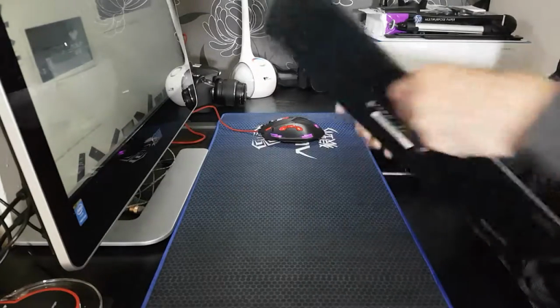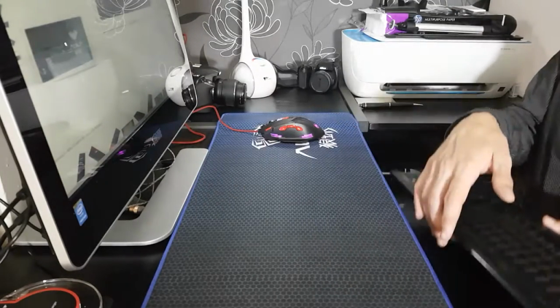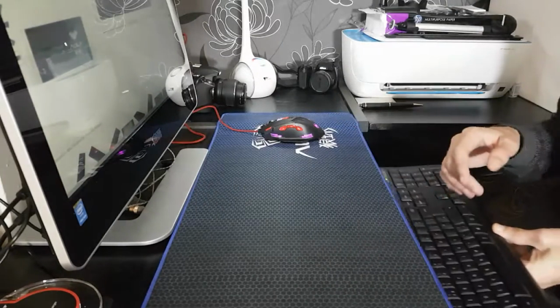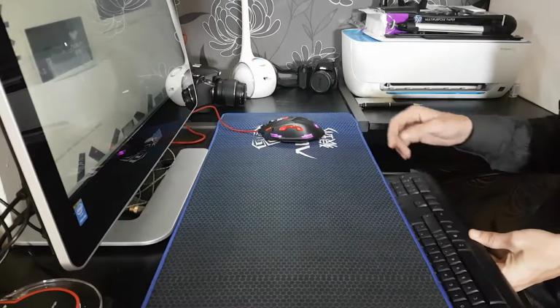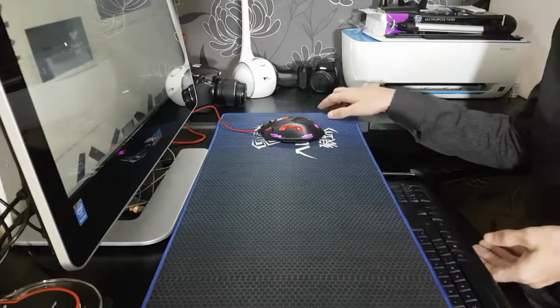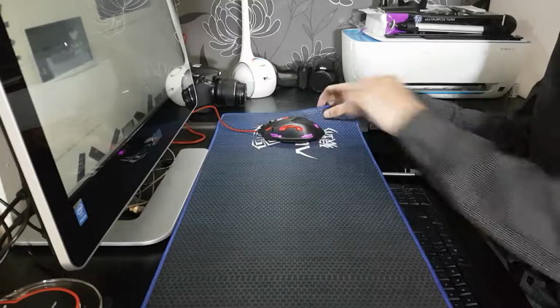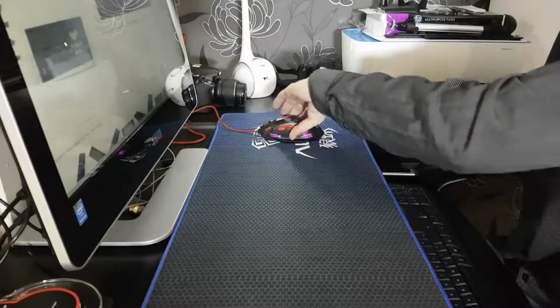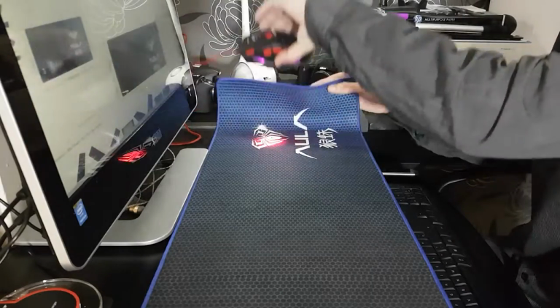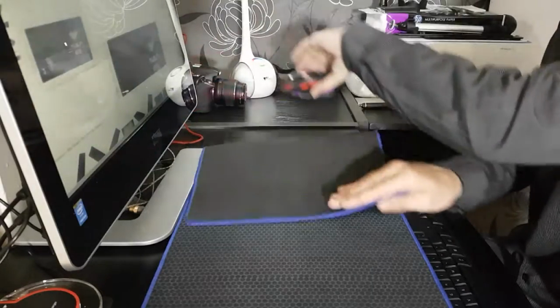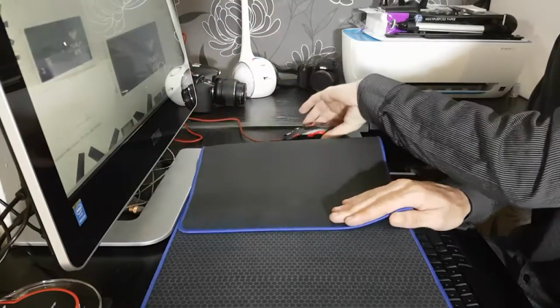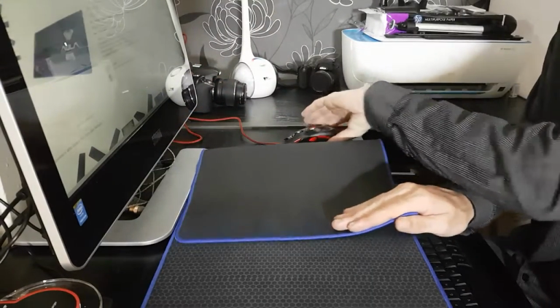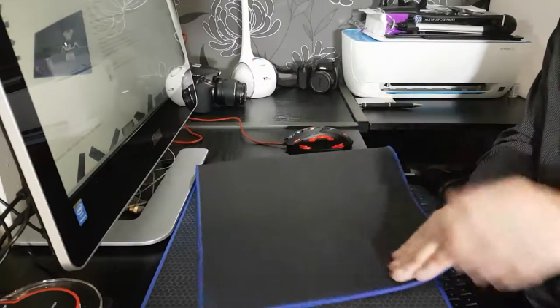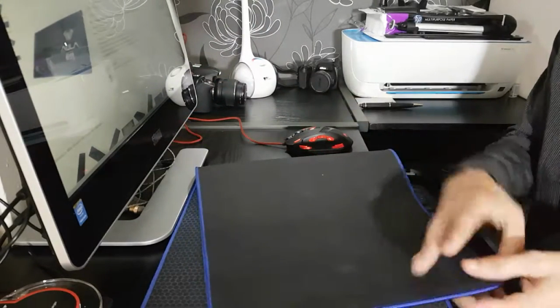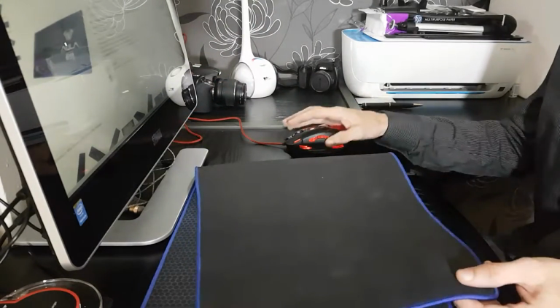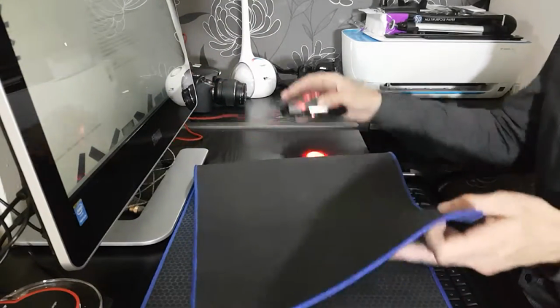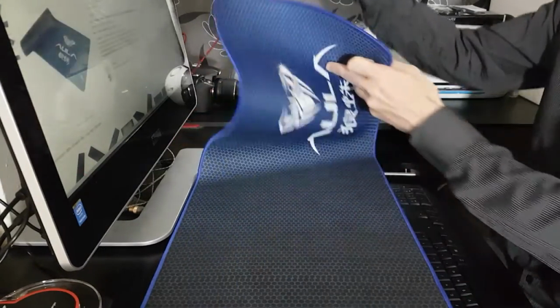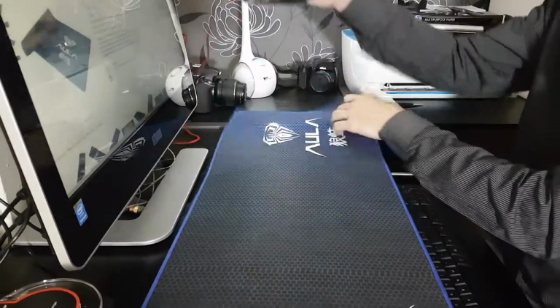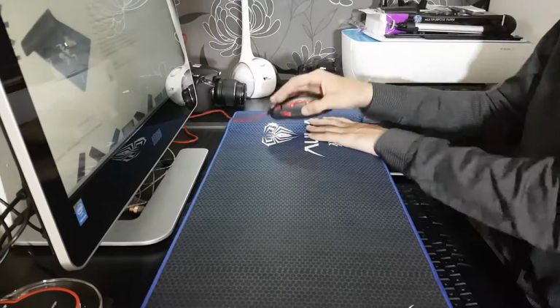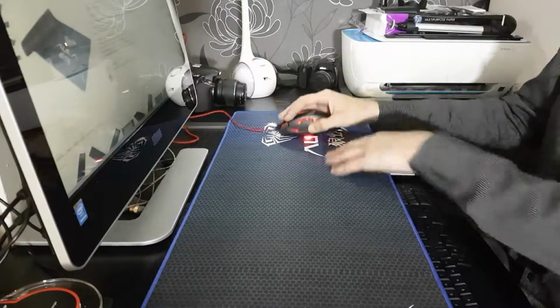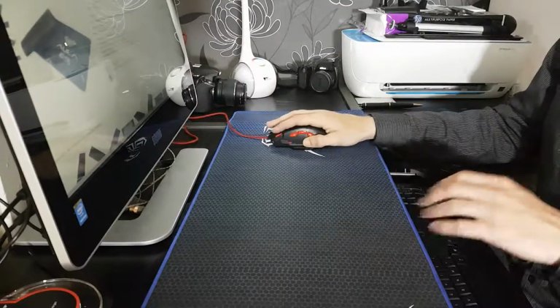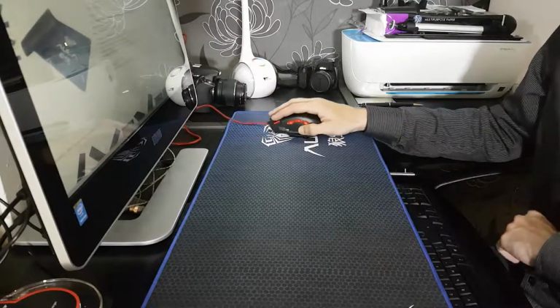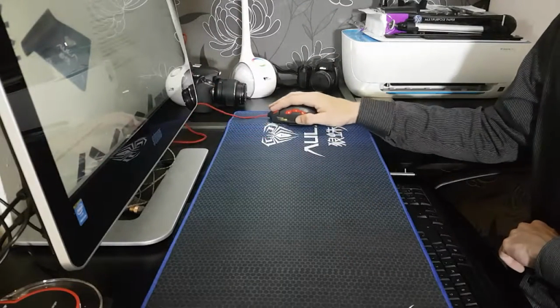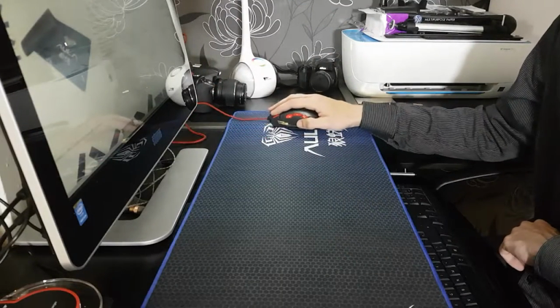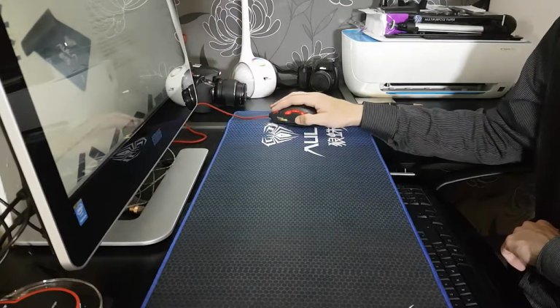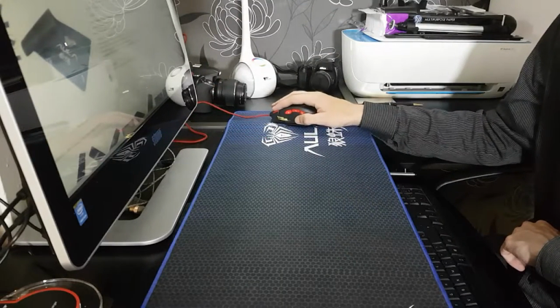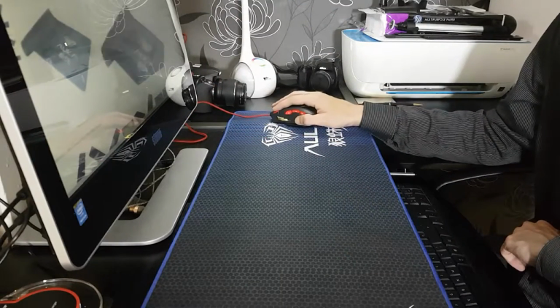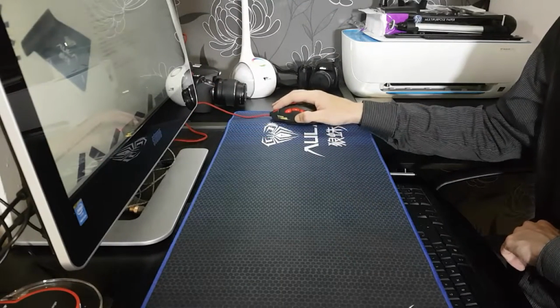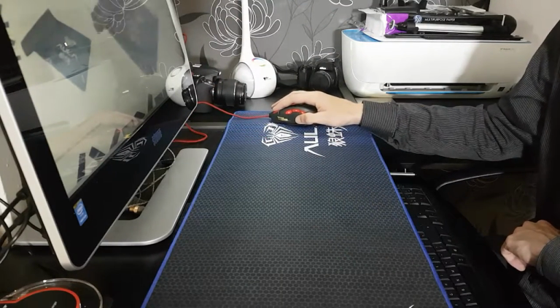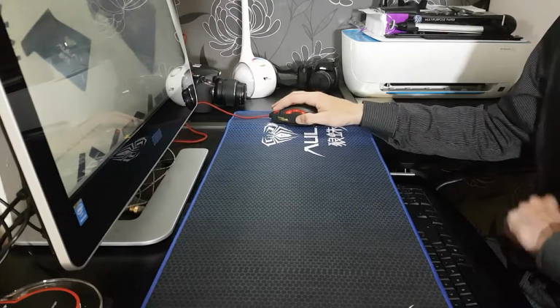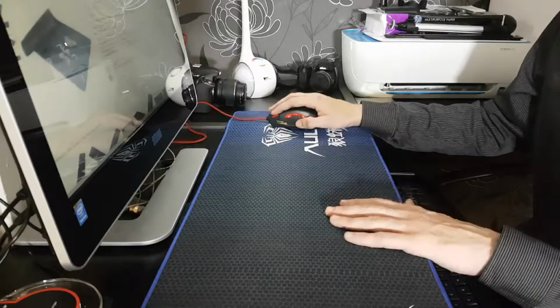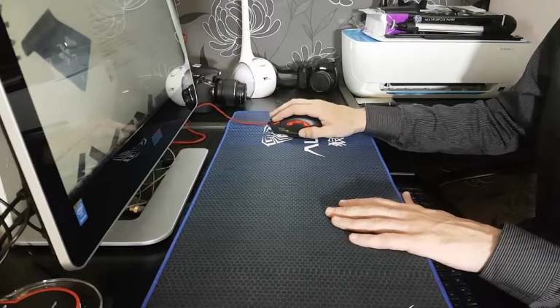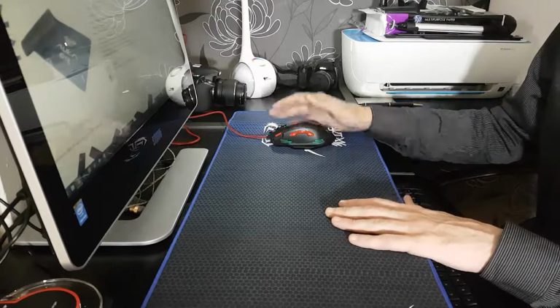As you can probably see, it's so large that it goes completely over my desk, but even though there's this lump in it, I have absolutely no problems with it — it does not stop working at all, thanks to the mouse mat.